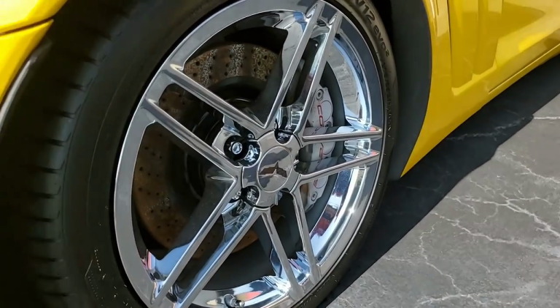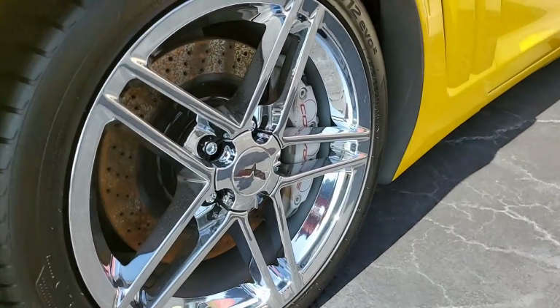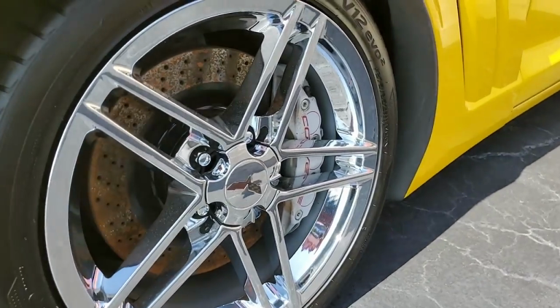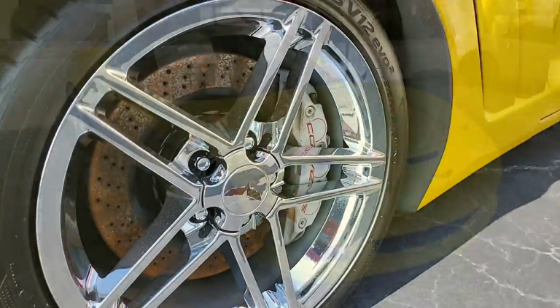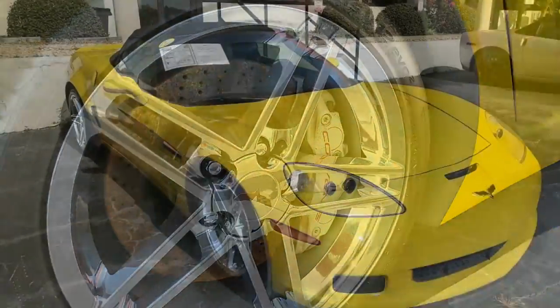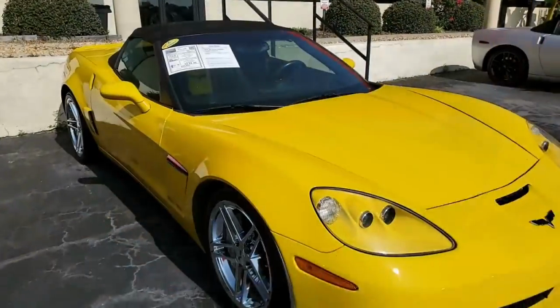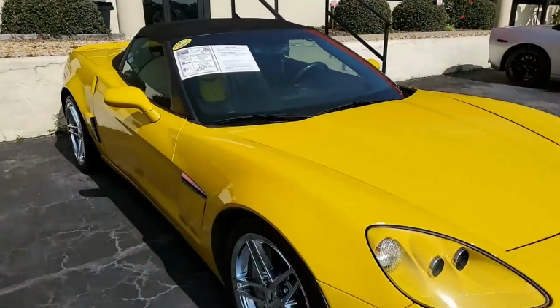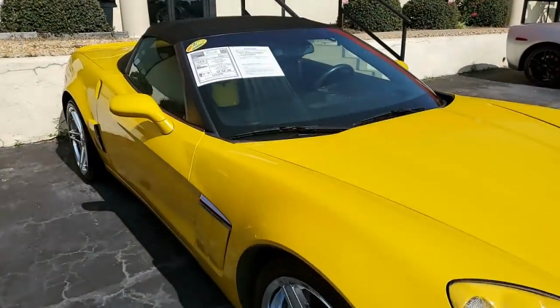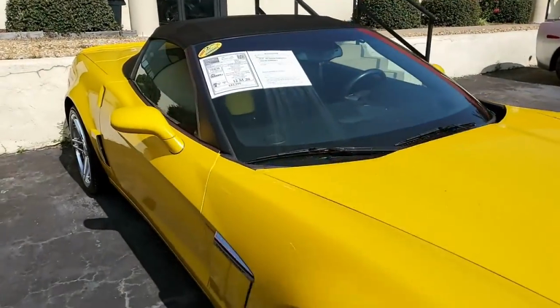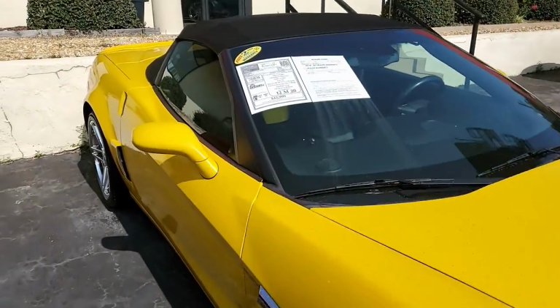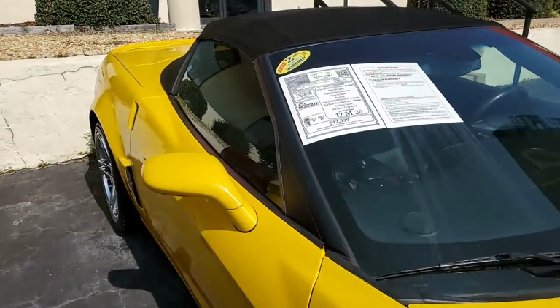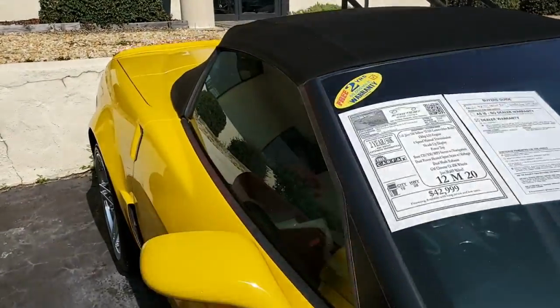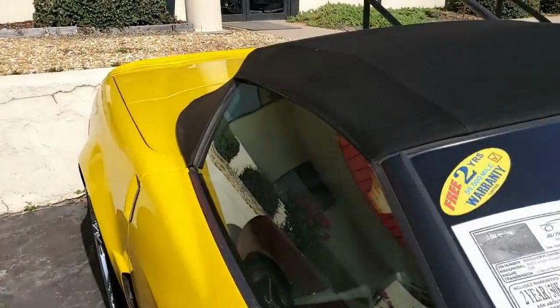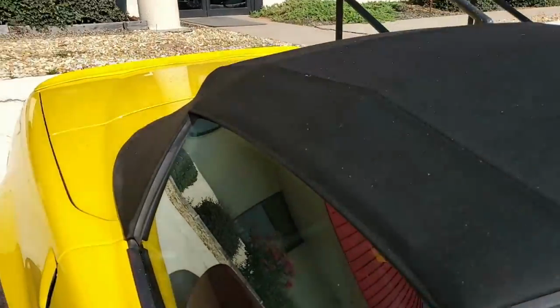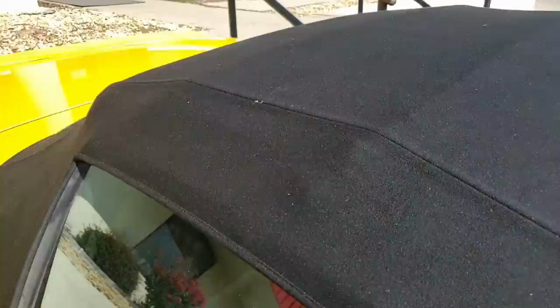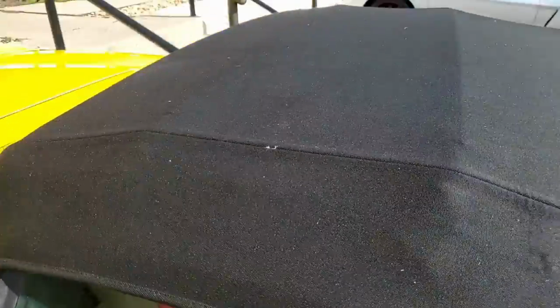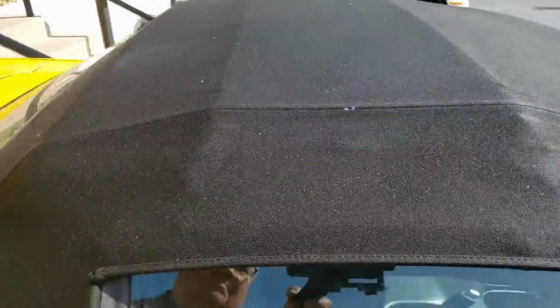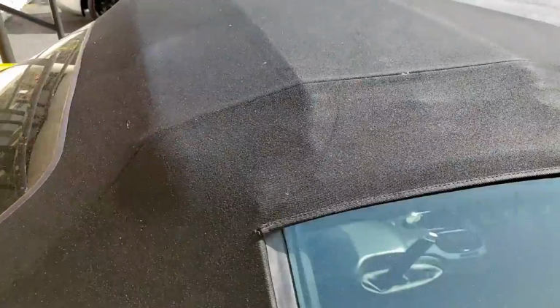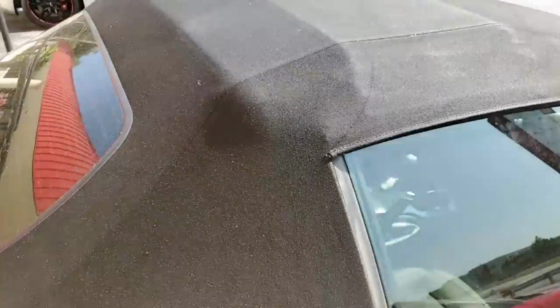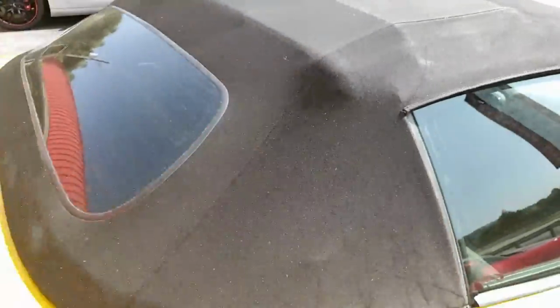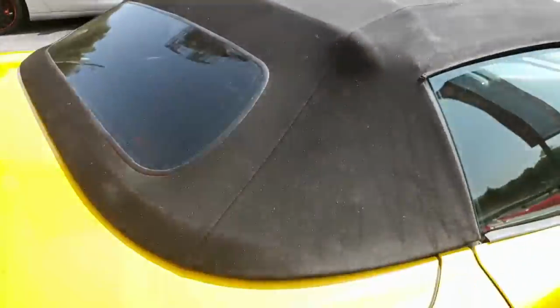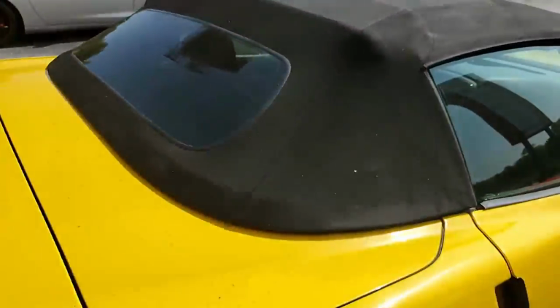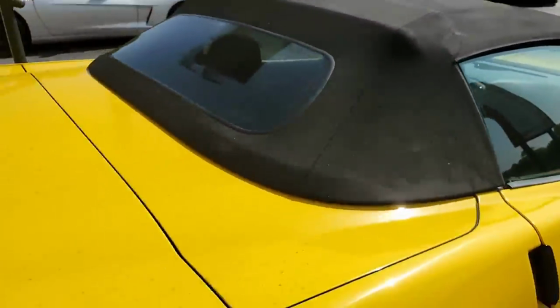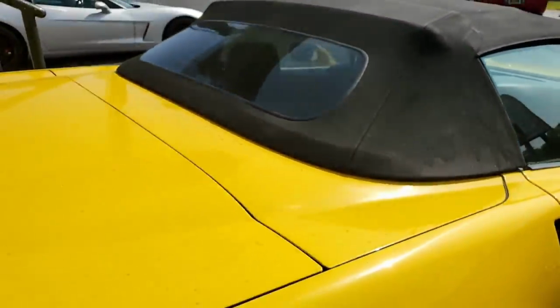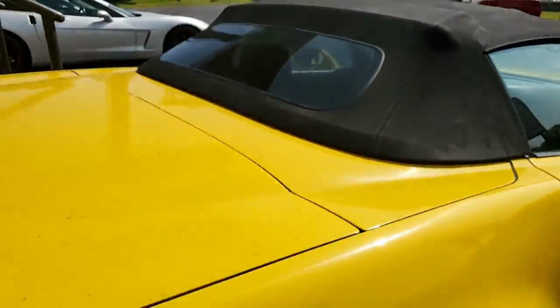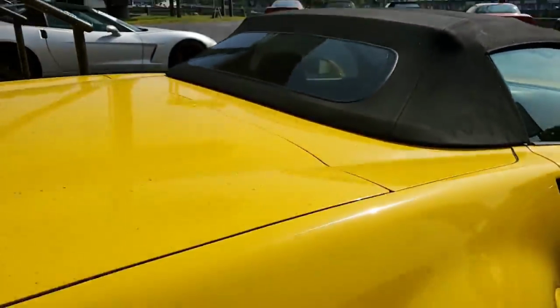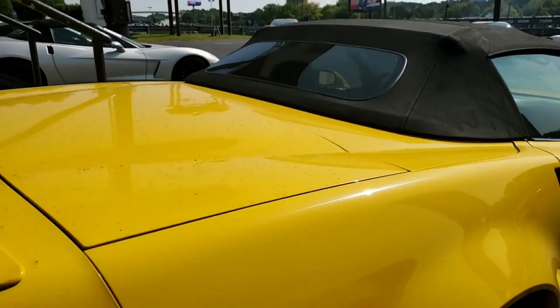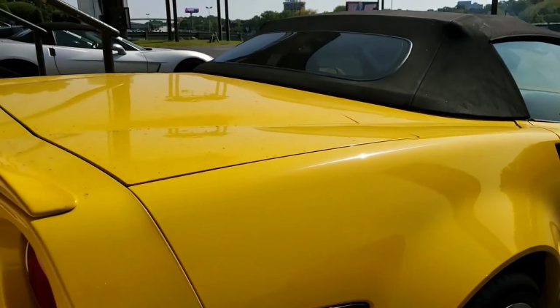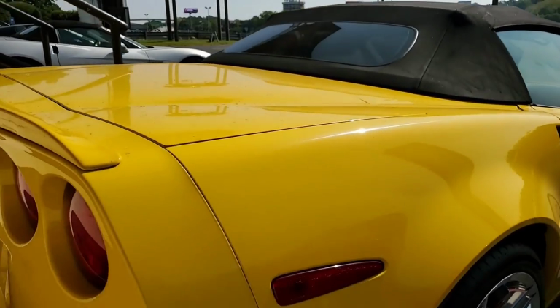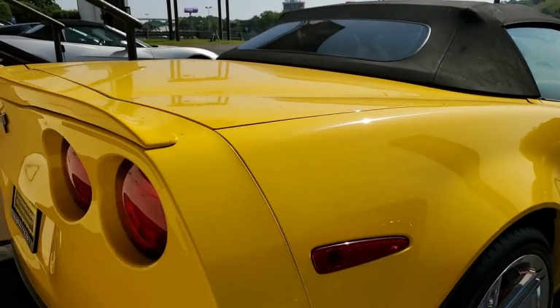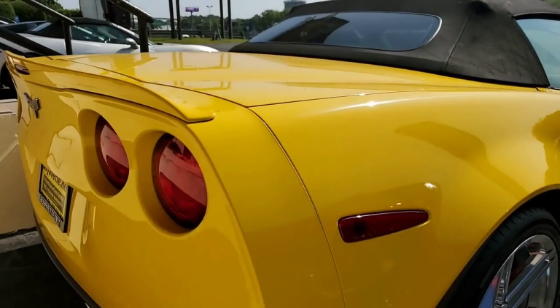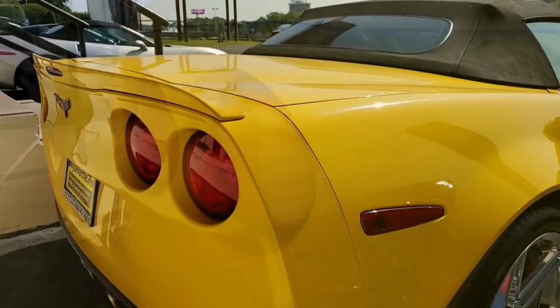The car features the Grand Sport package with Z06-sized wheels, tires and brakes, wider fenders and quarter panels, Z06-style rear spoiler and front splitter, Z06-style front bumper, and specific gear ratios.